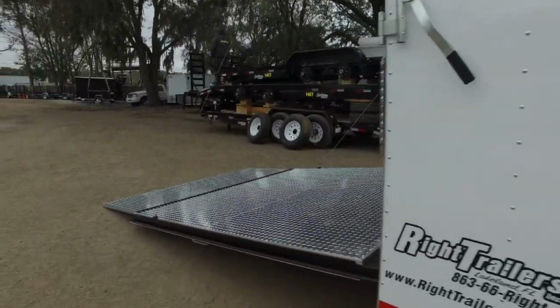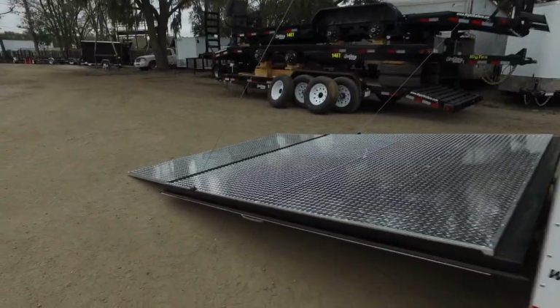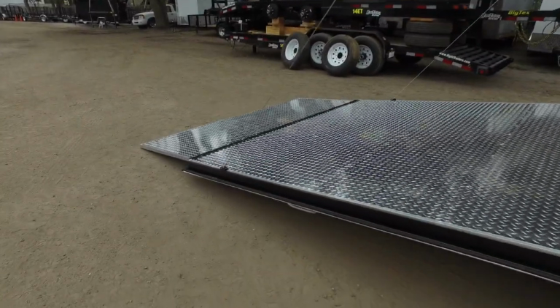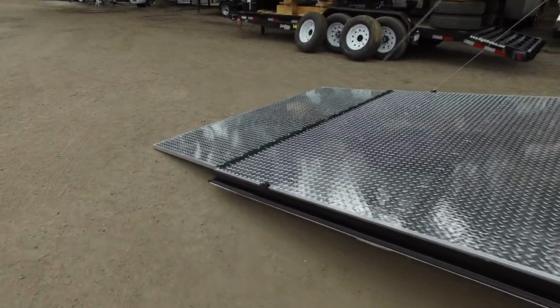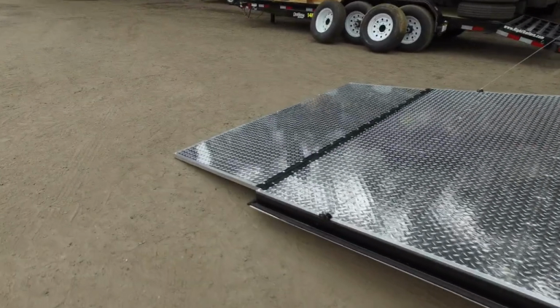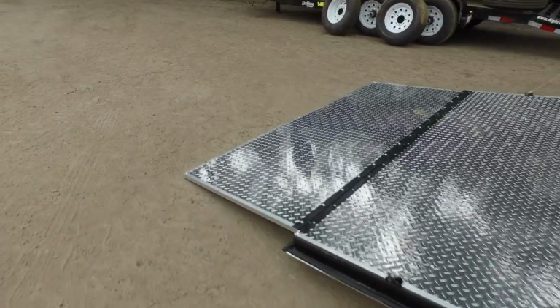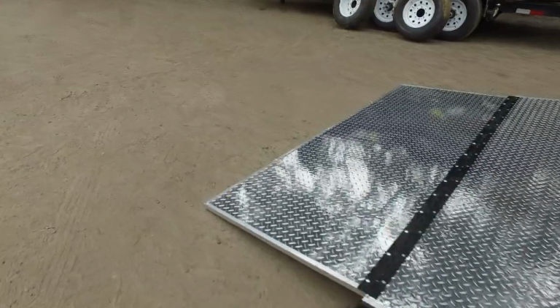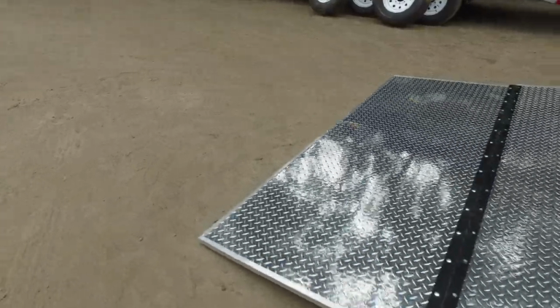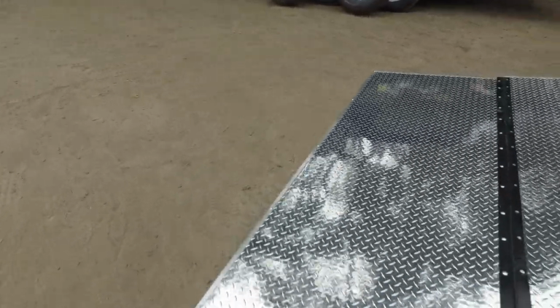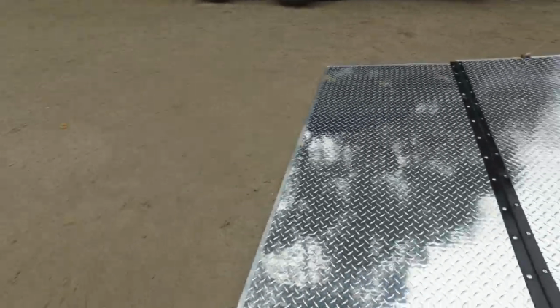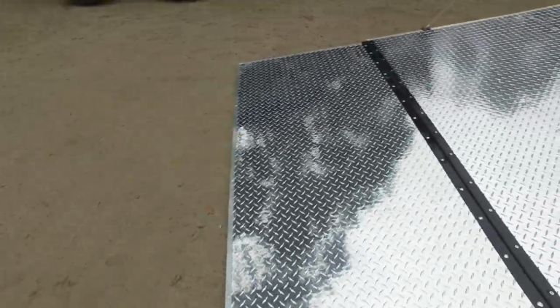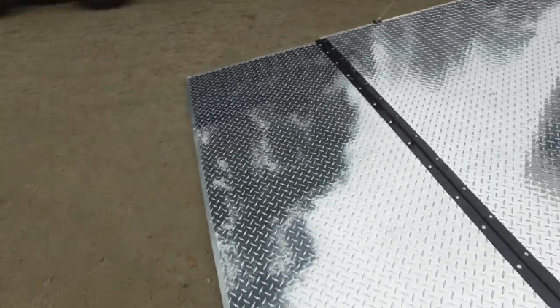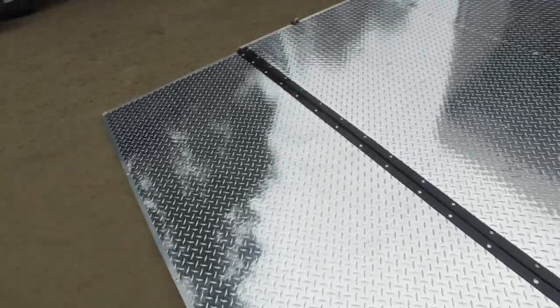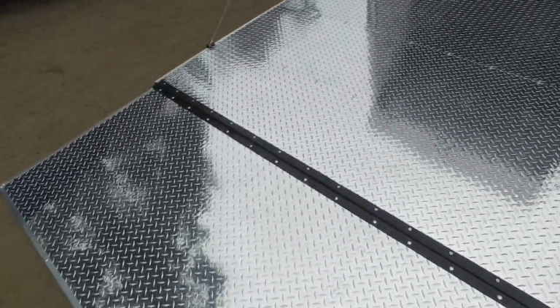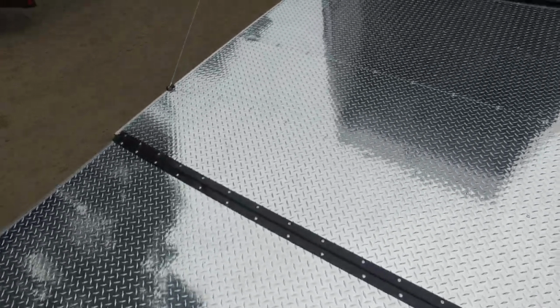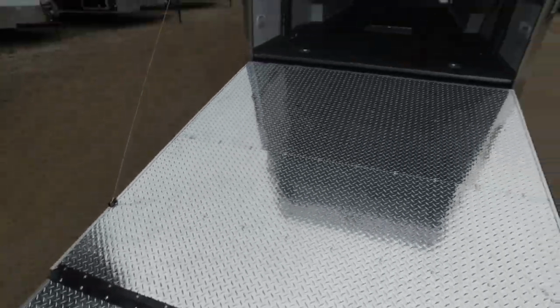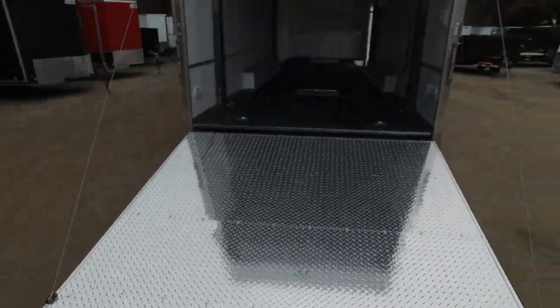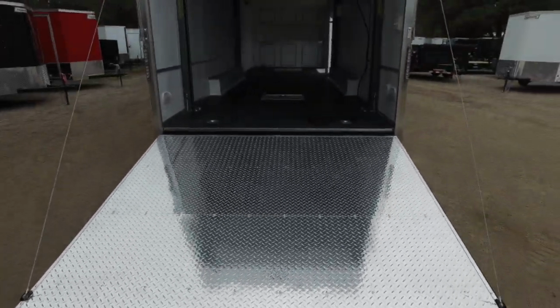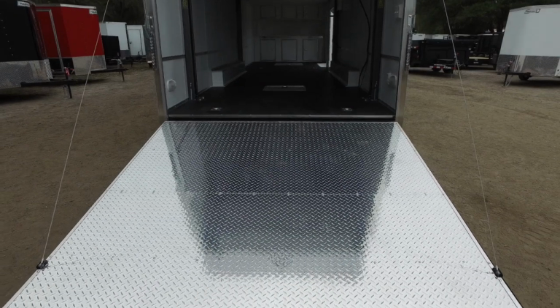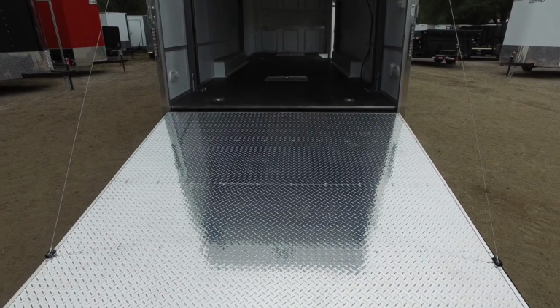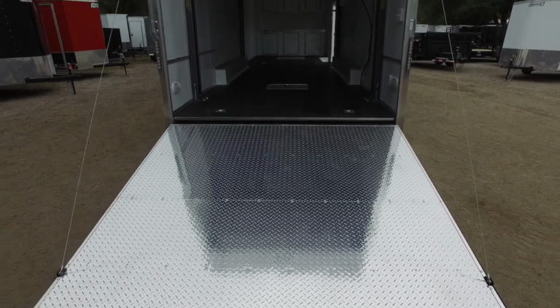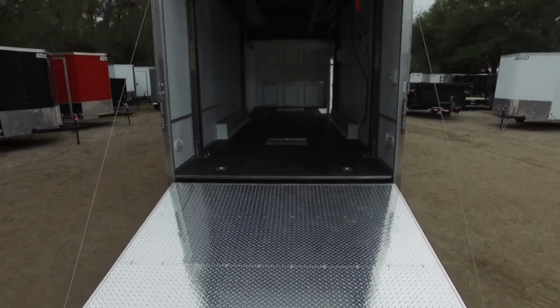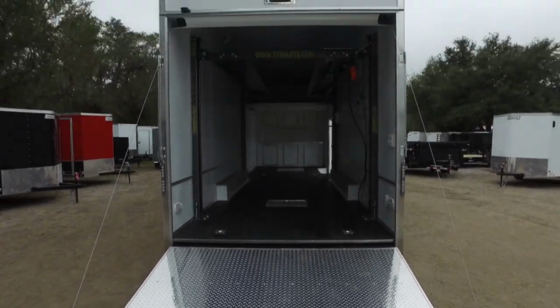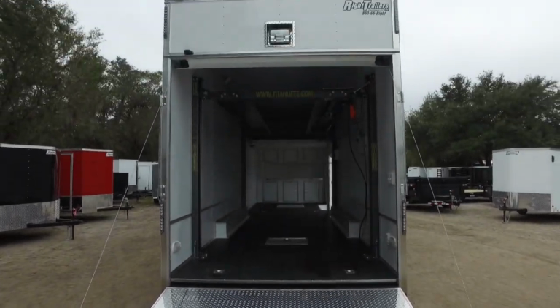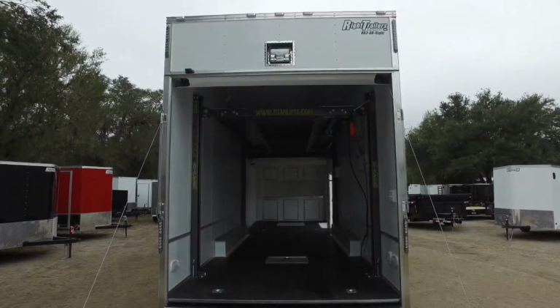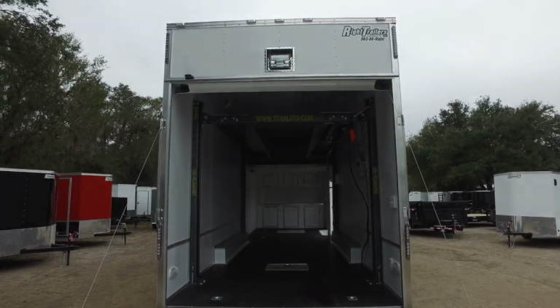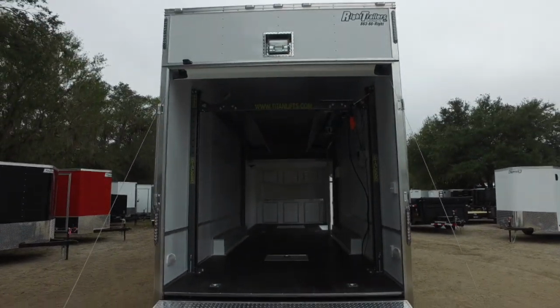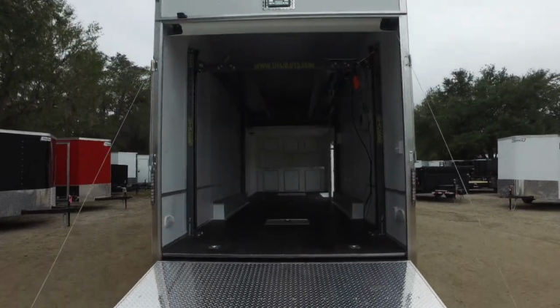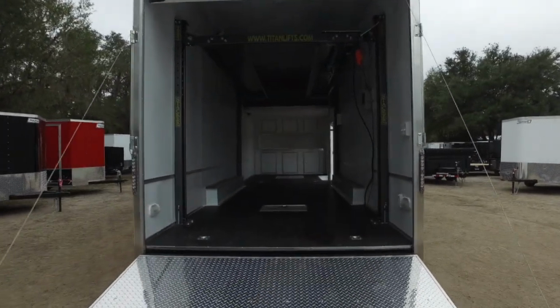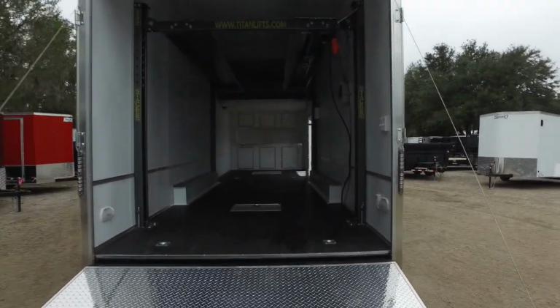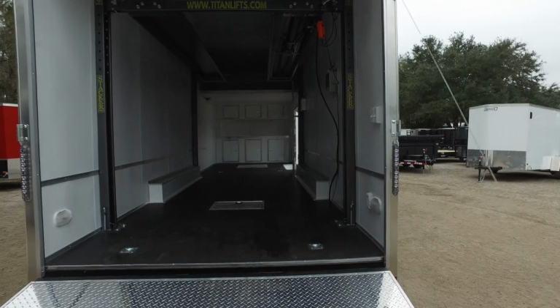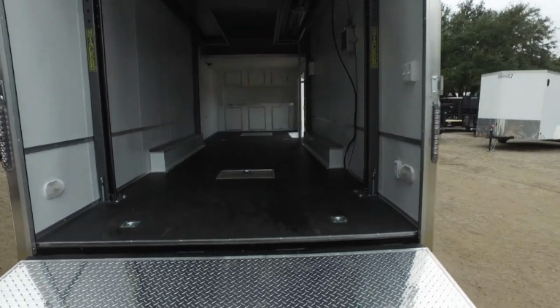Here's your drop-down door with the extended flap. That's an ATP ramp. There's another halogen light up there, plus more LED lights.